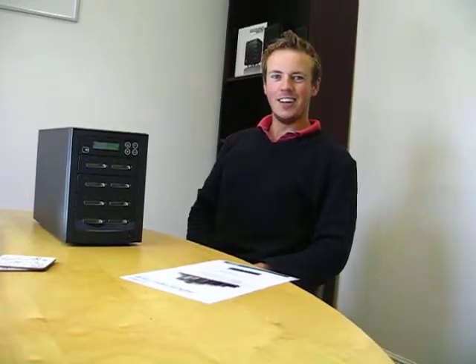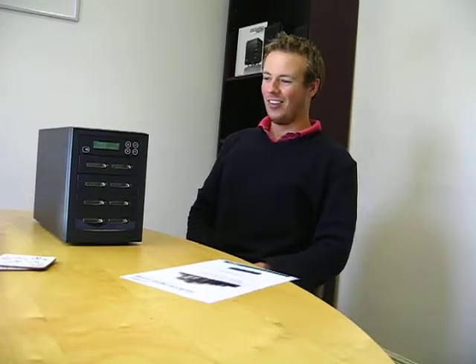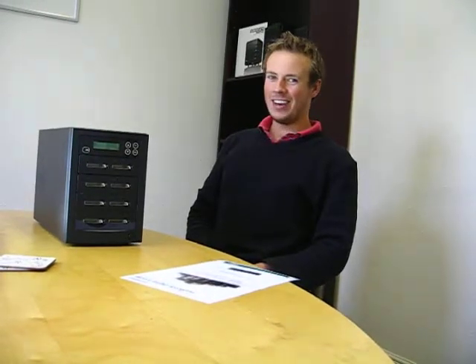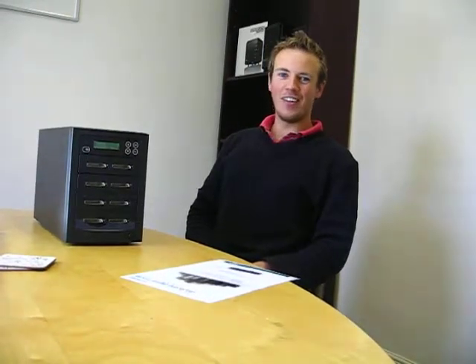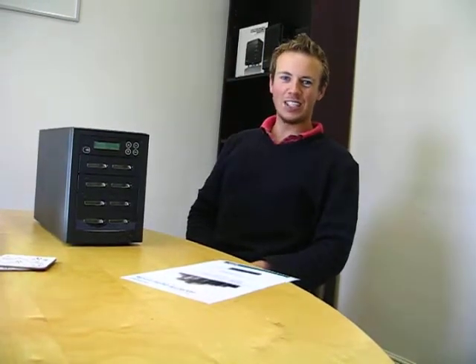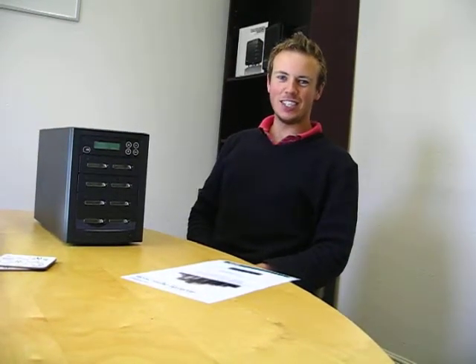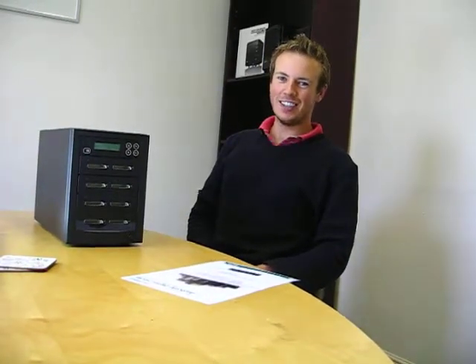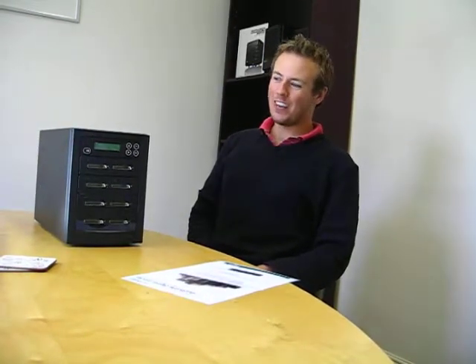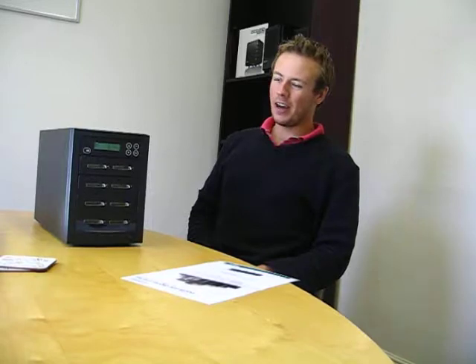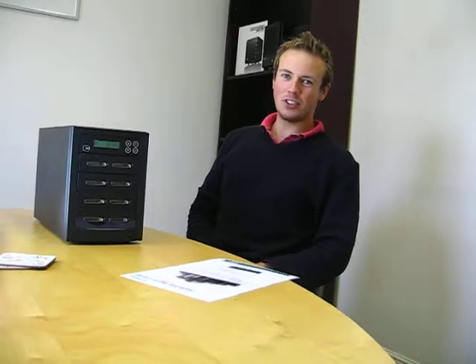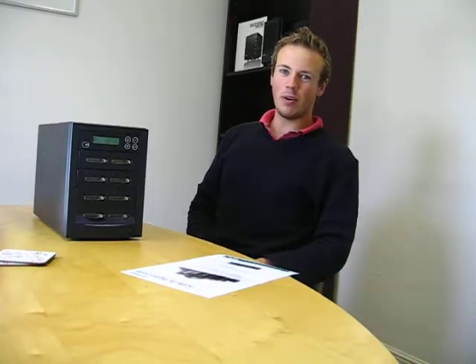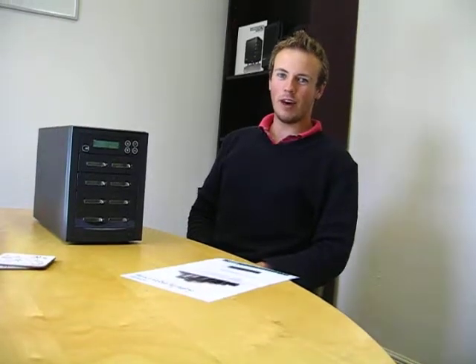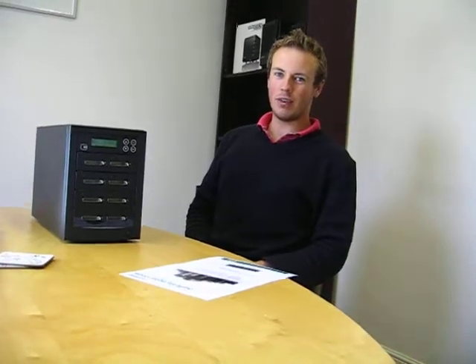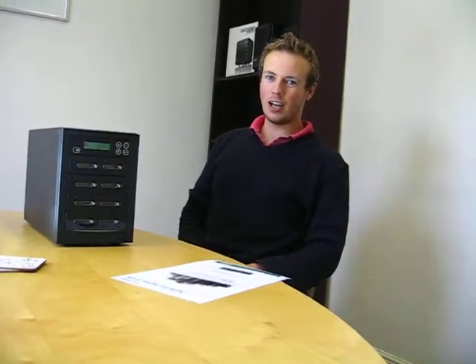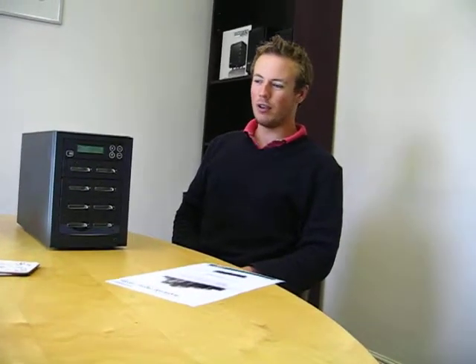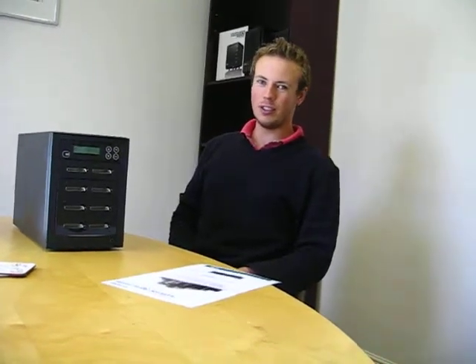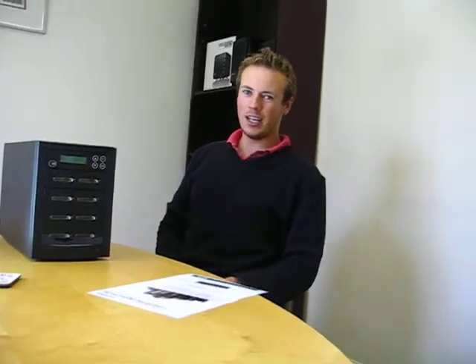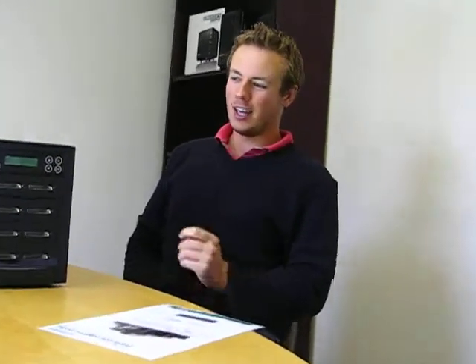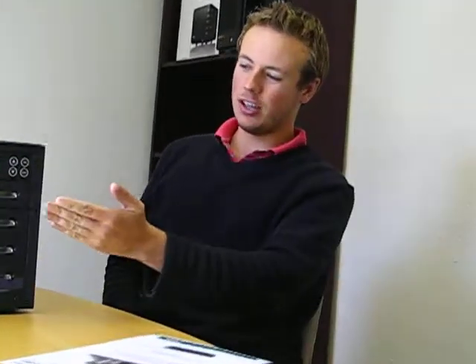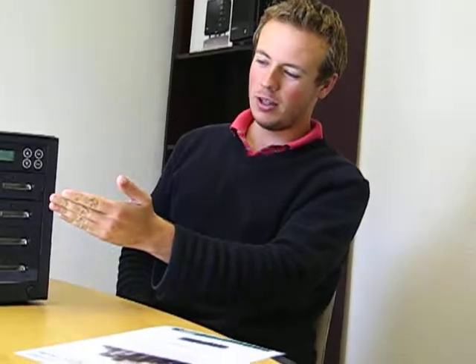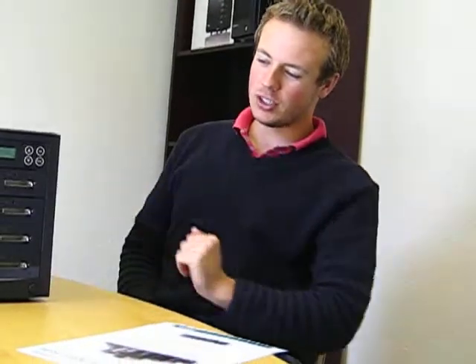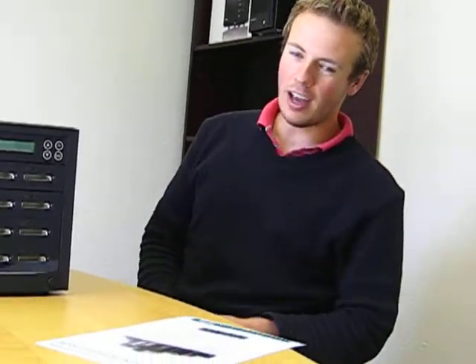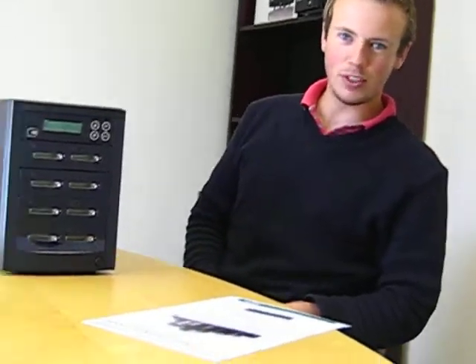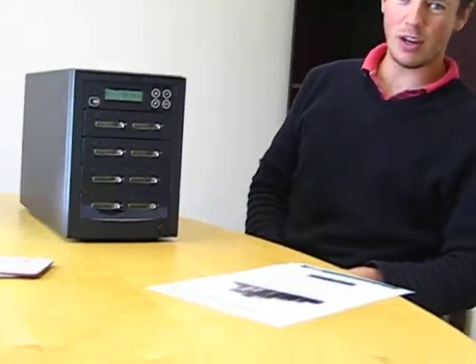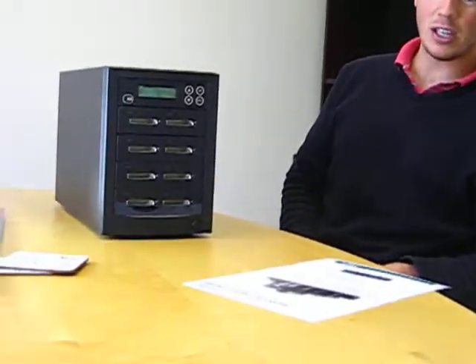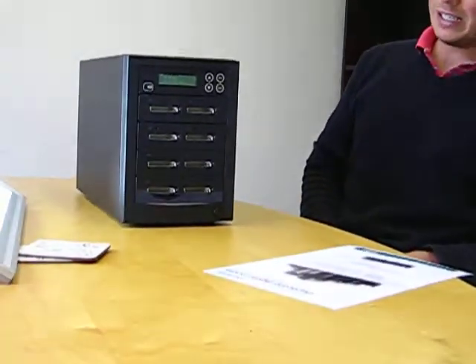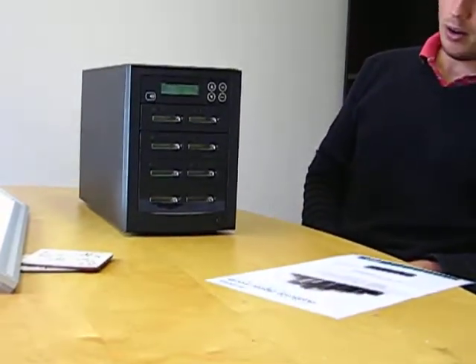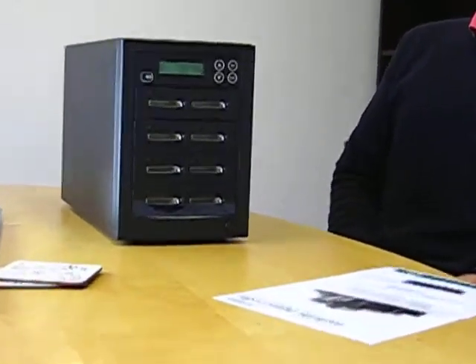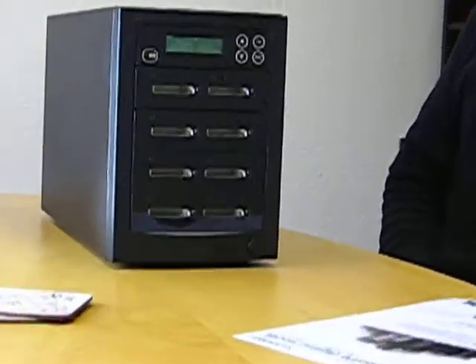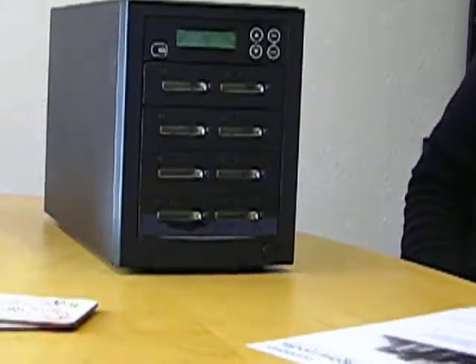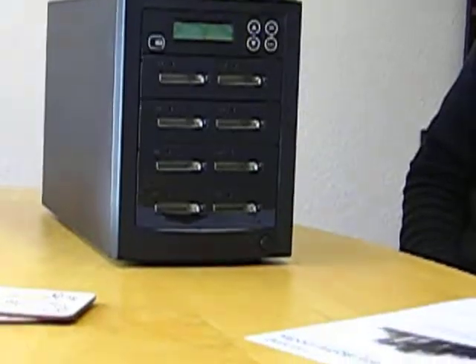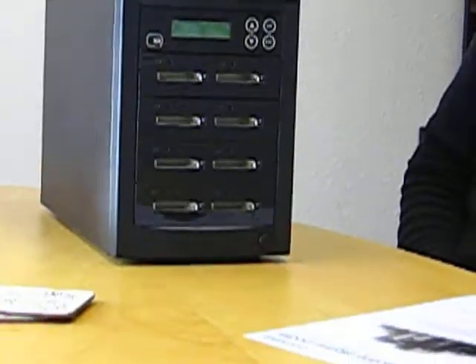Hello and welcome back to Edge 10 TV. Just a very brief product overview for you today. I'm going to show you the CF707, our compact flash duplication device.